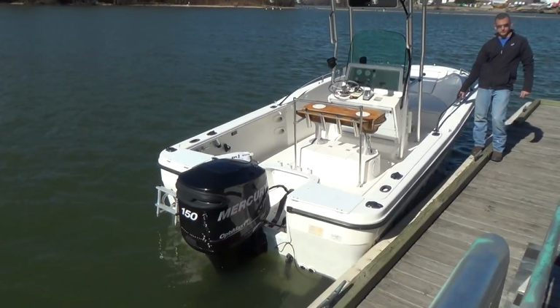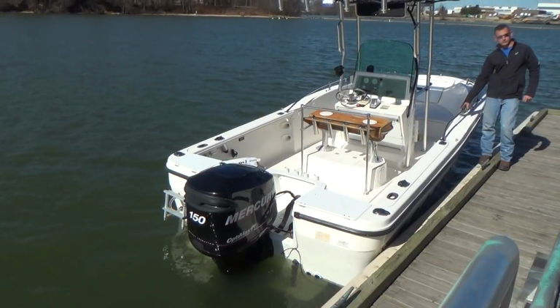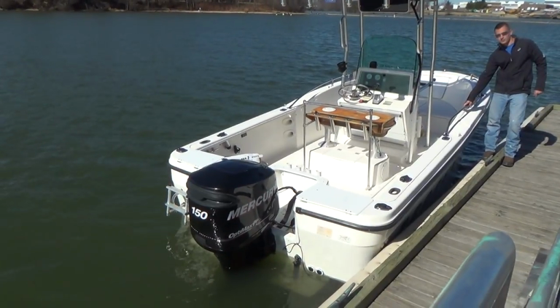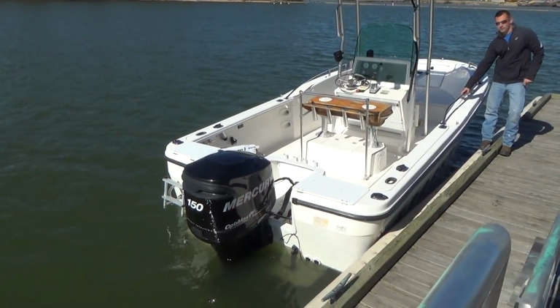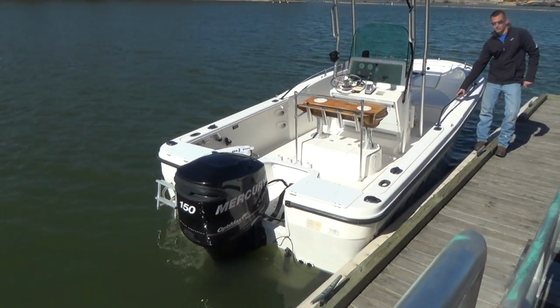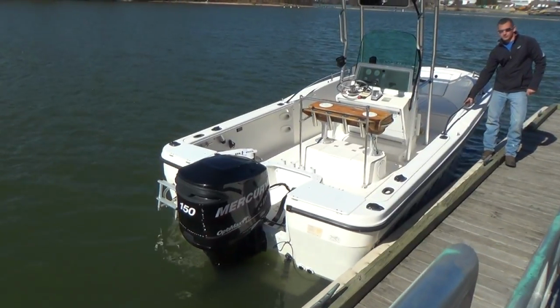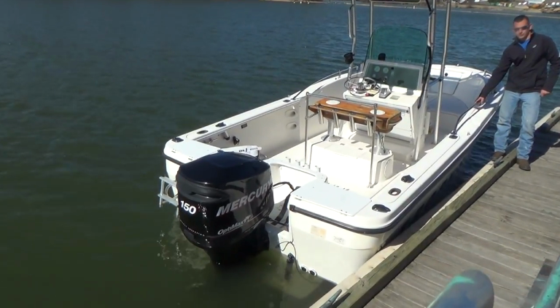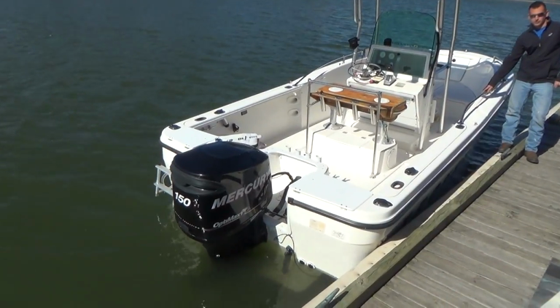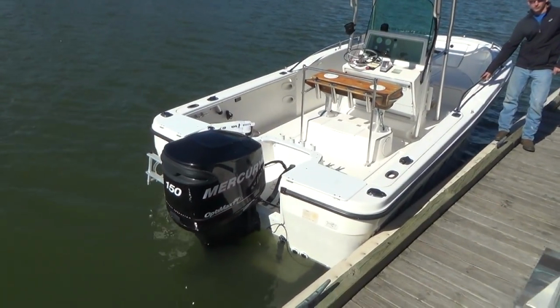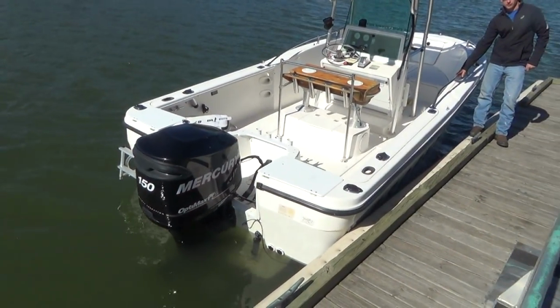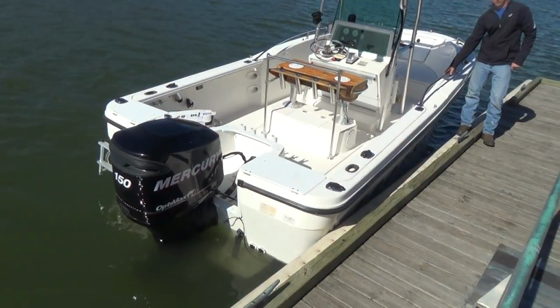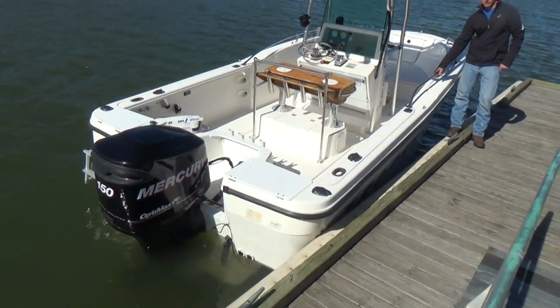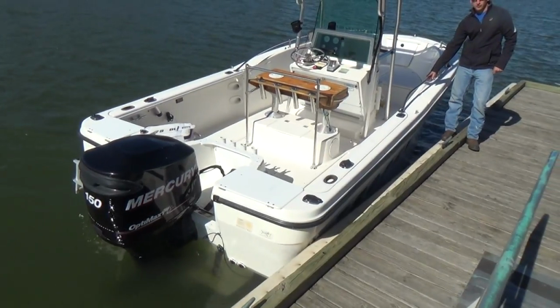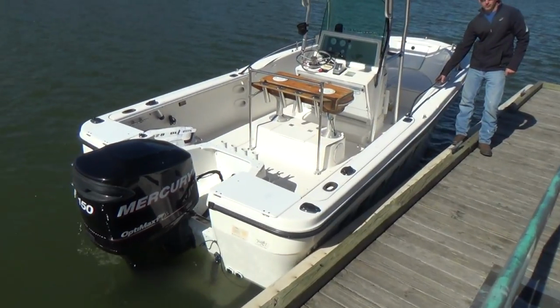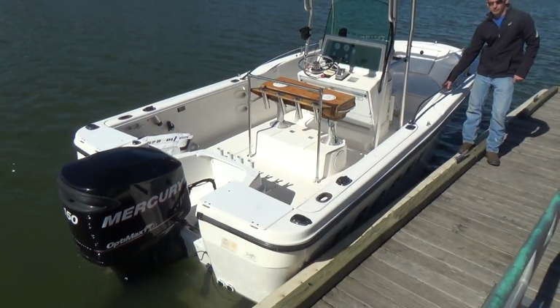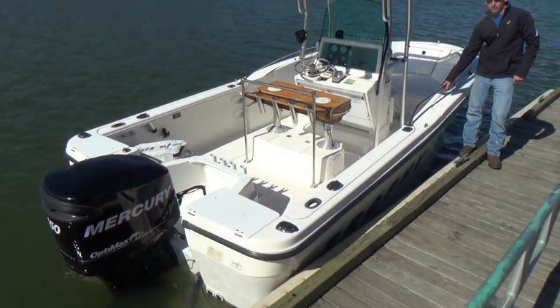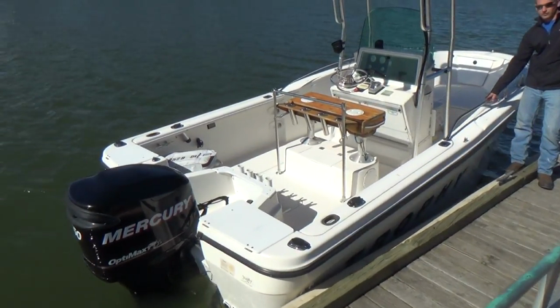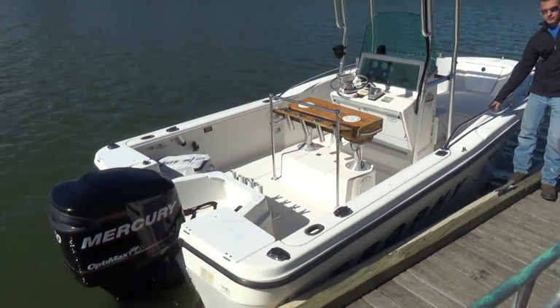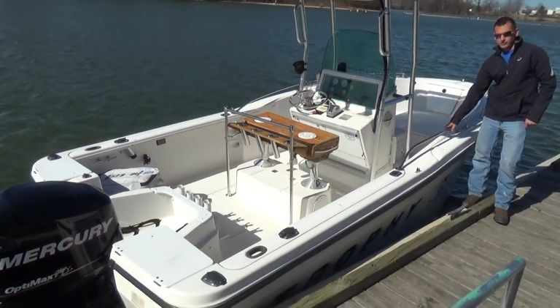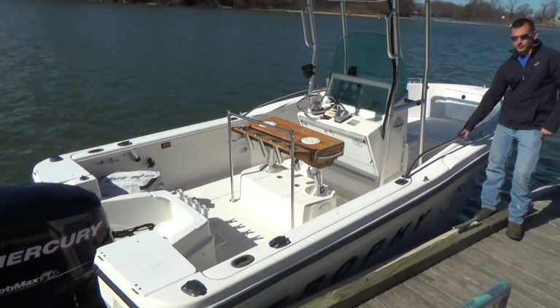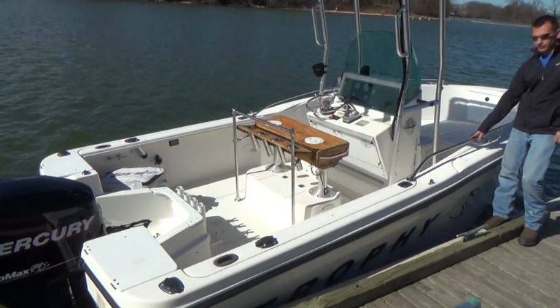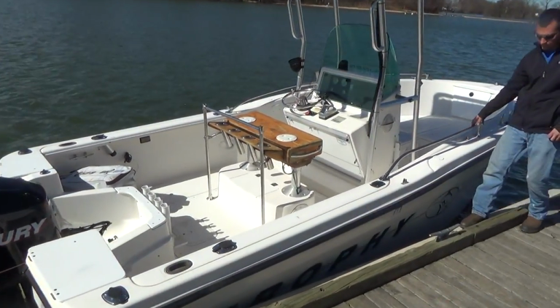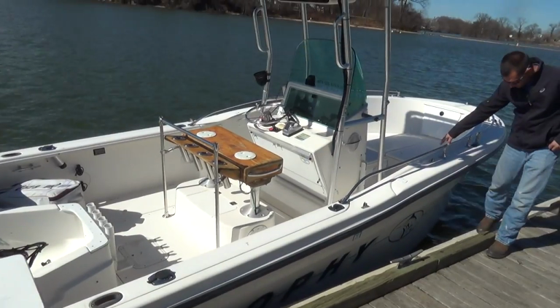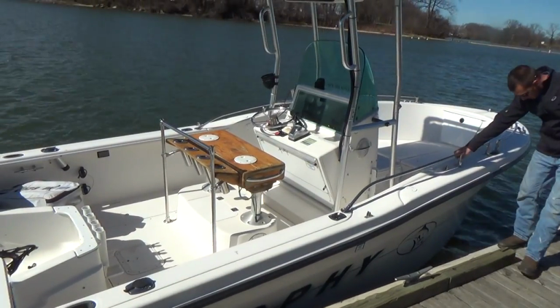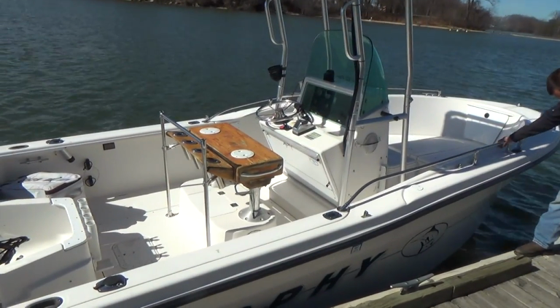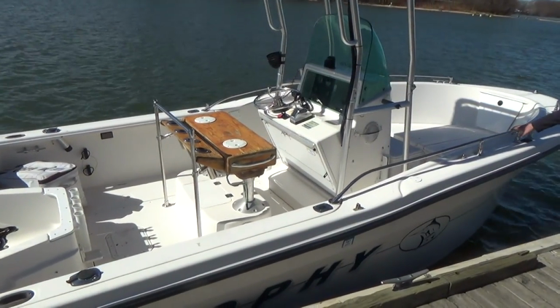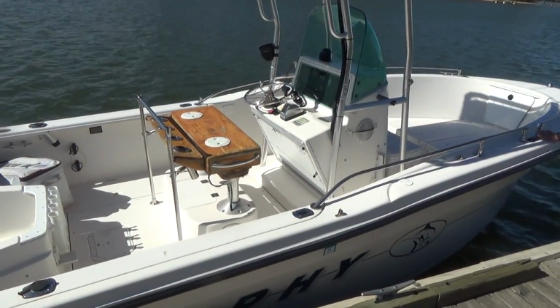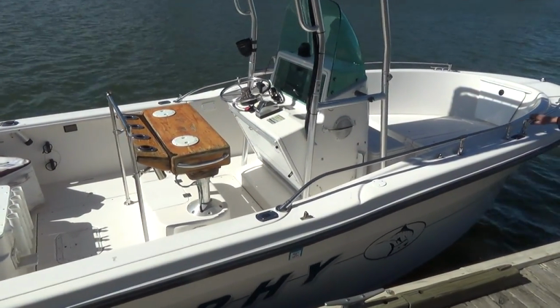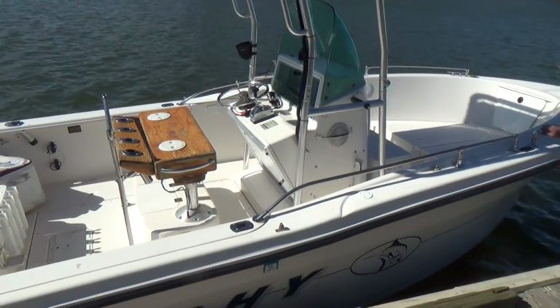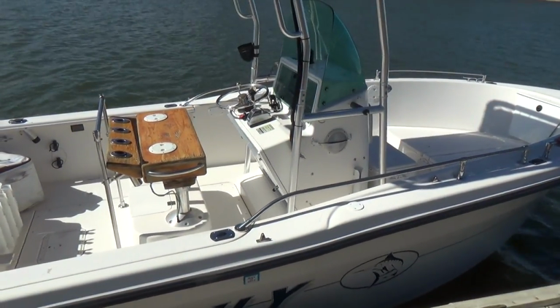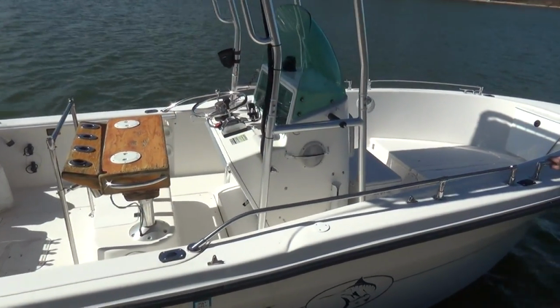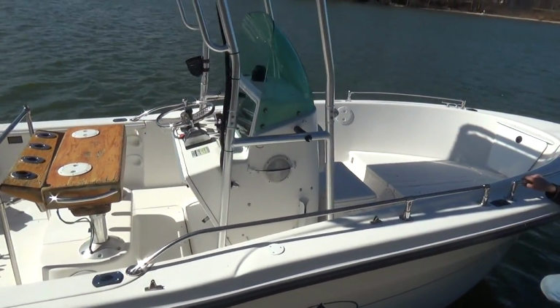Good morning everyone. Today's boat is a 1997 Bayliner — it's a Trophy model, the 1903. Very nice, clean older boat.